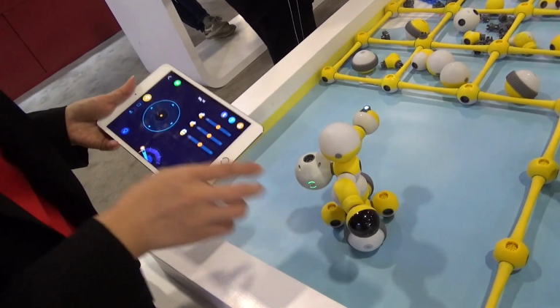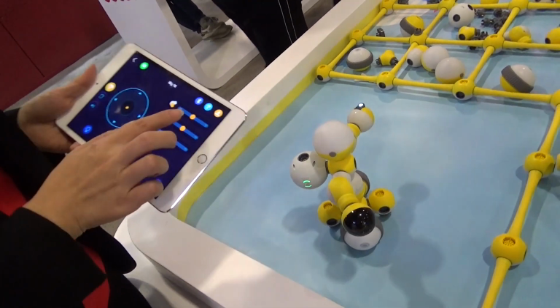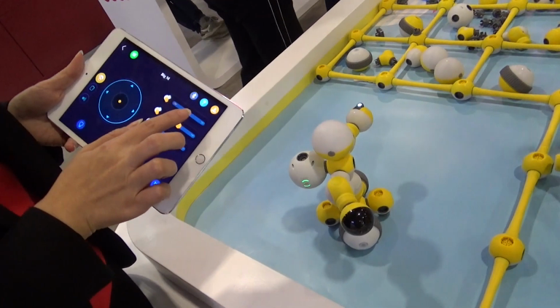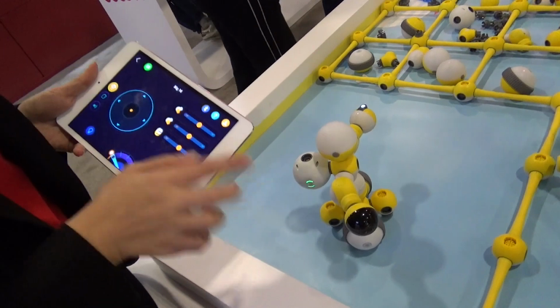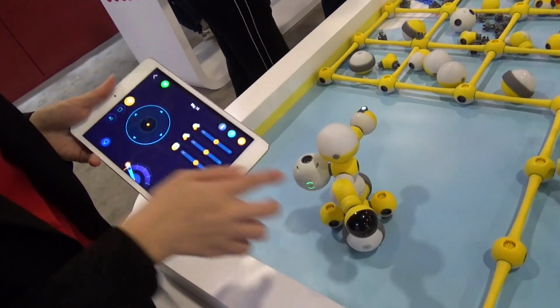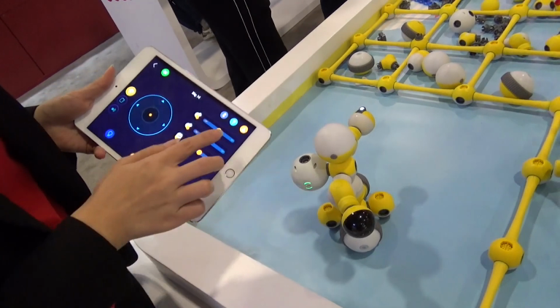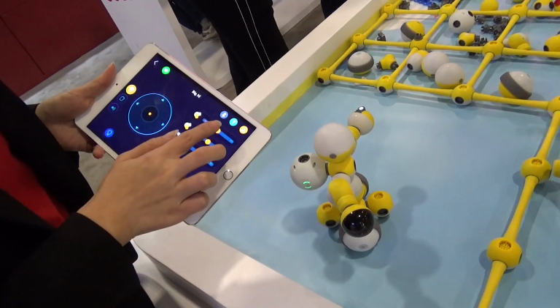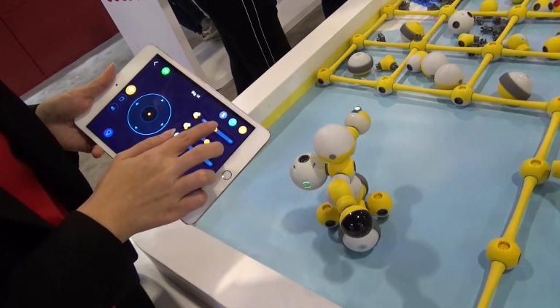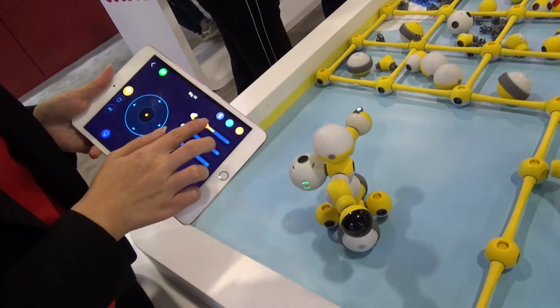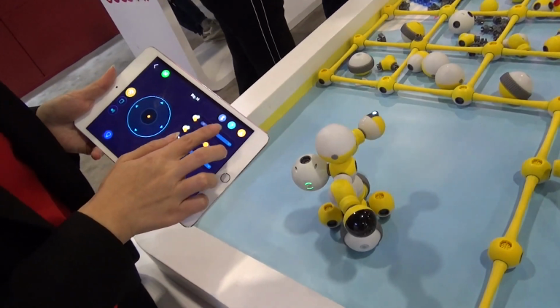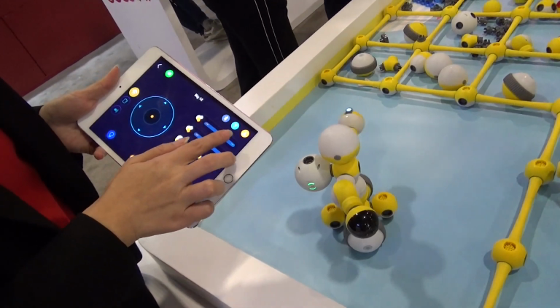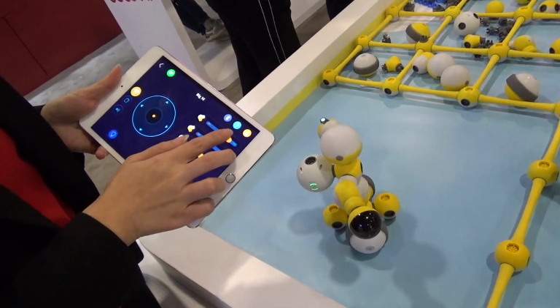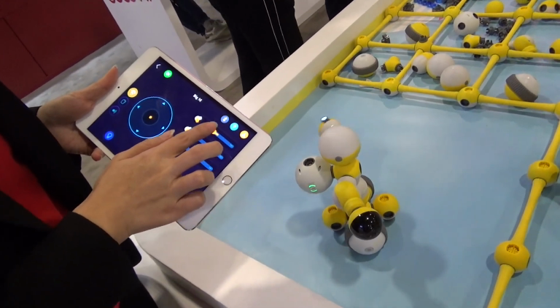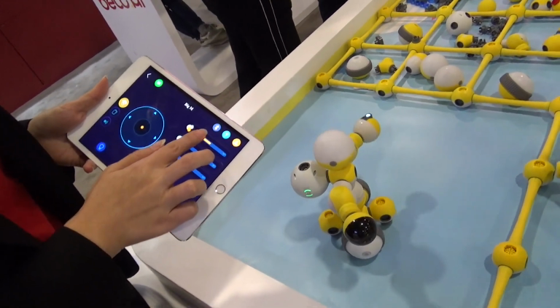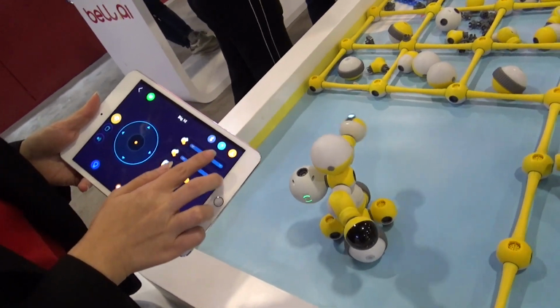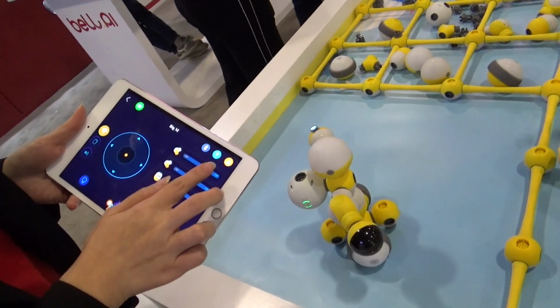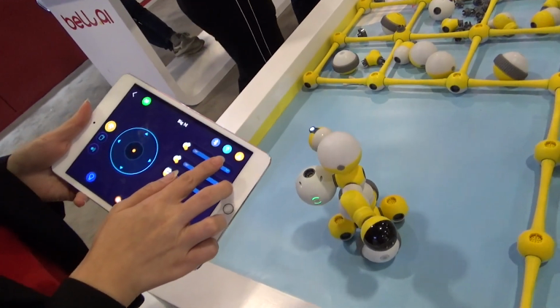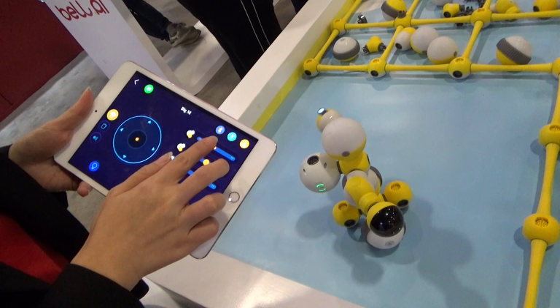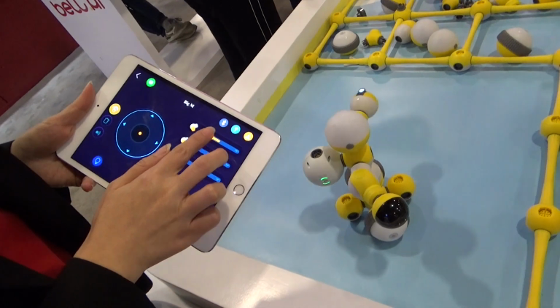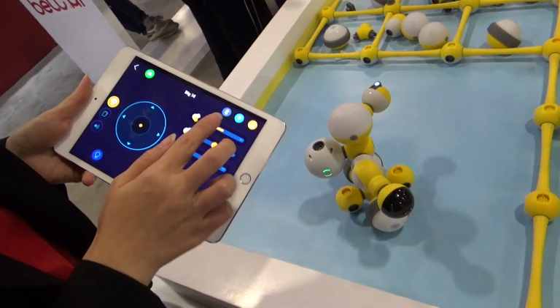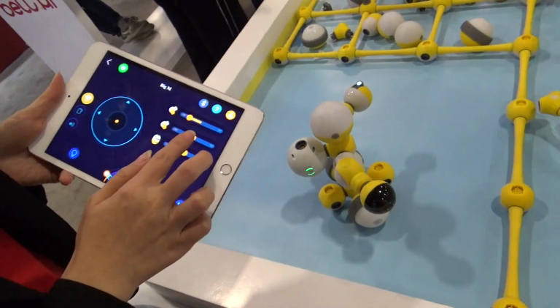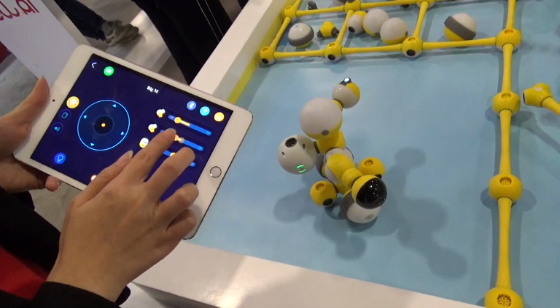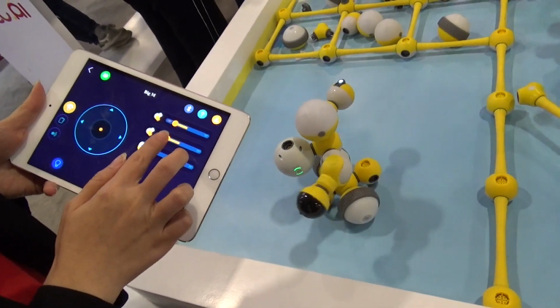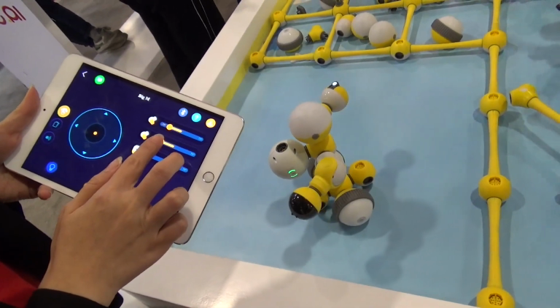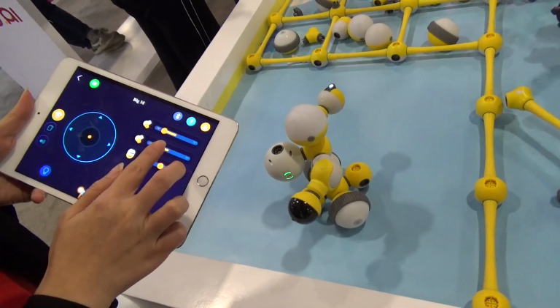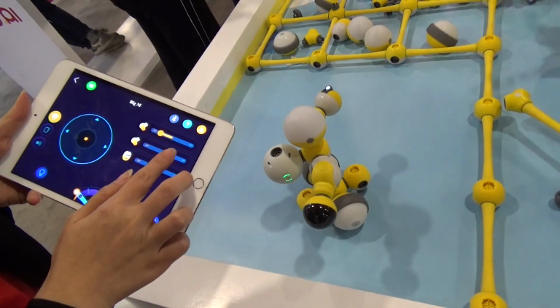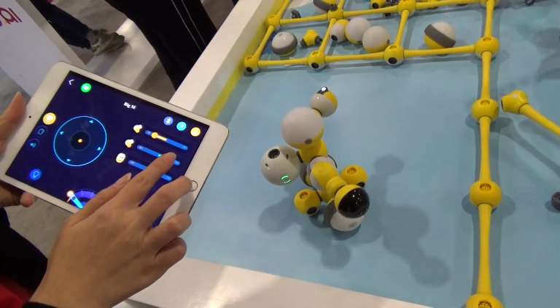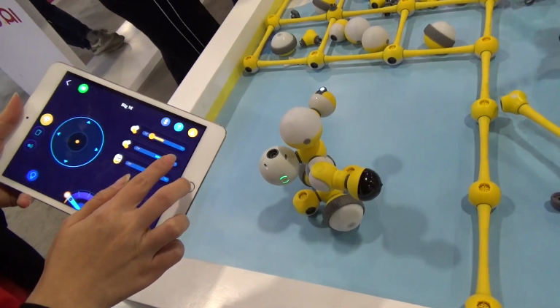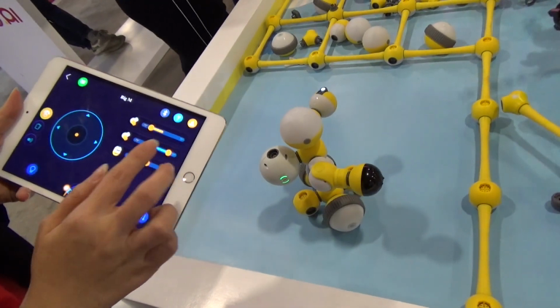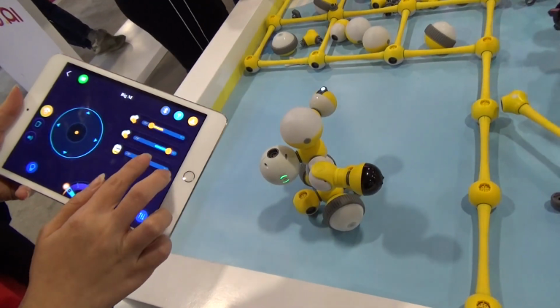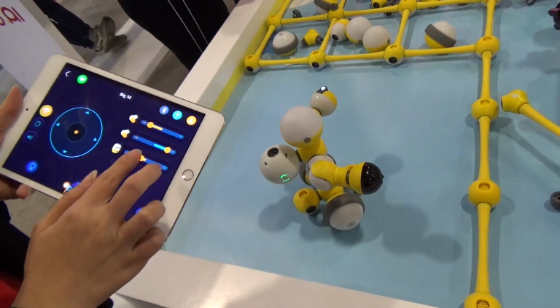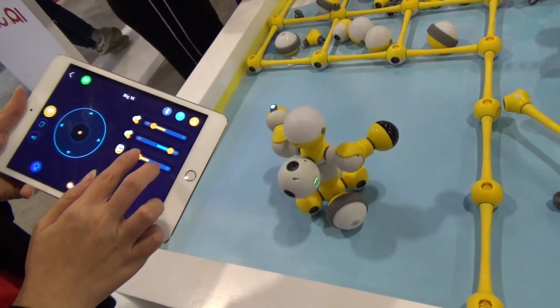So let's move his arms. Okay, and another one. Left.